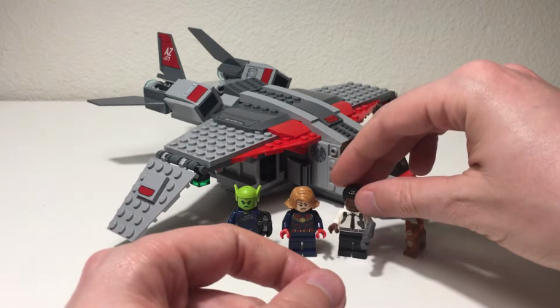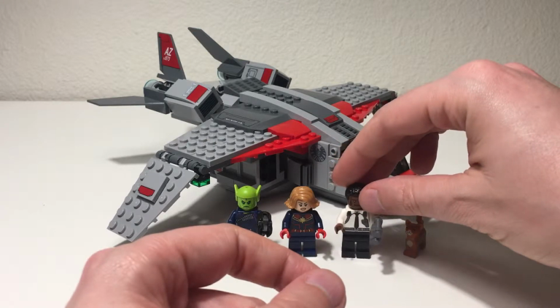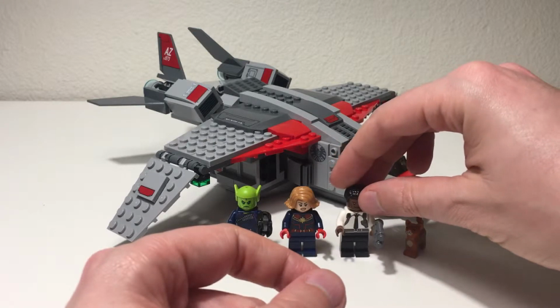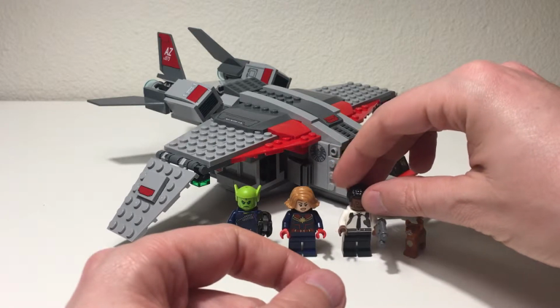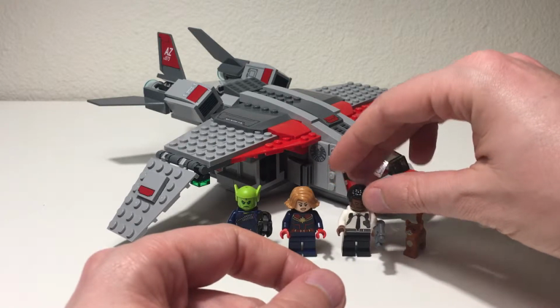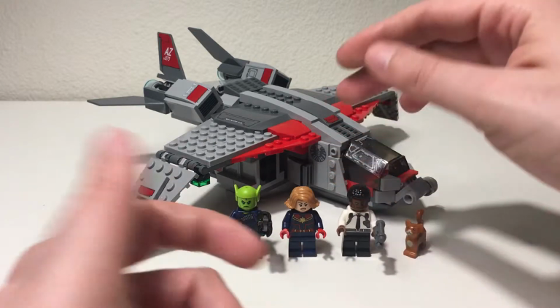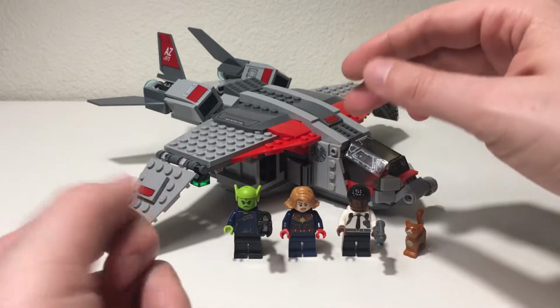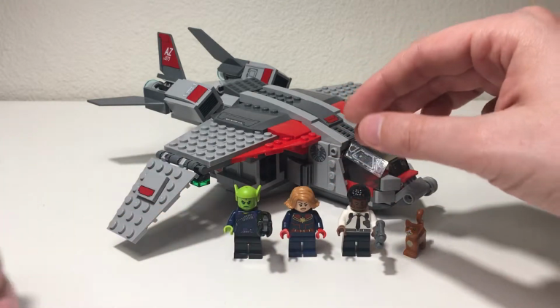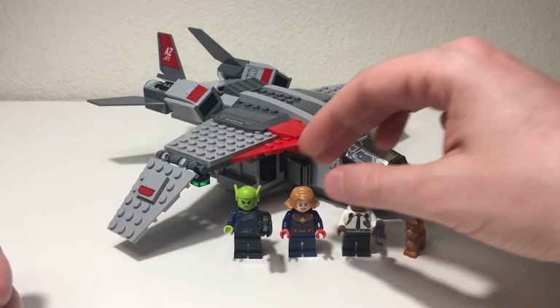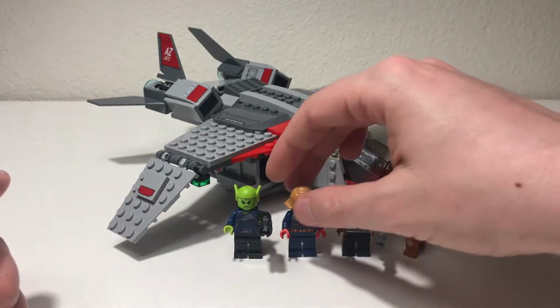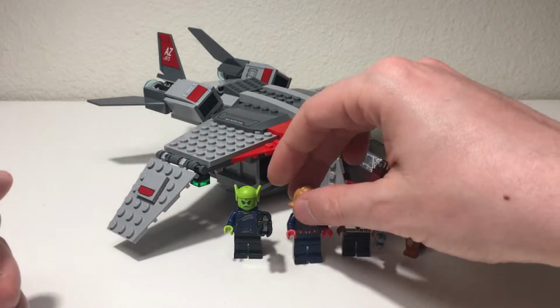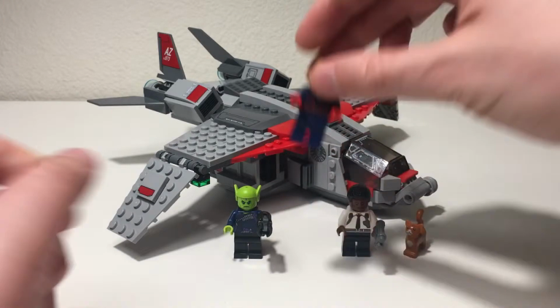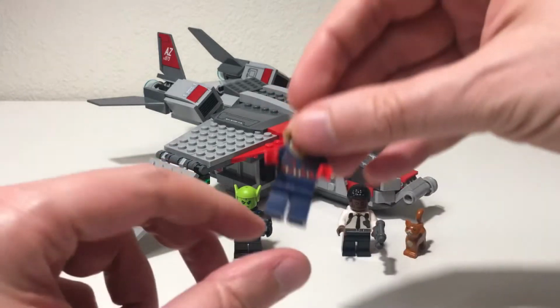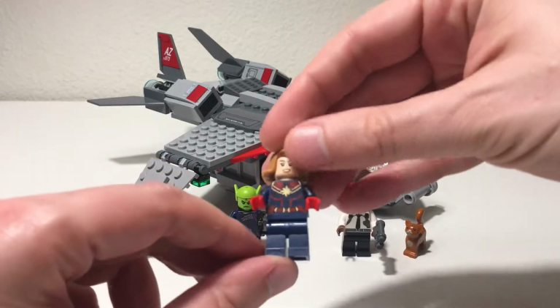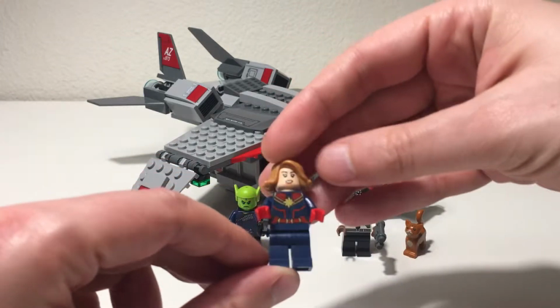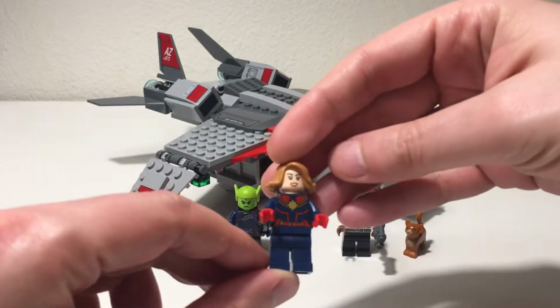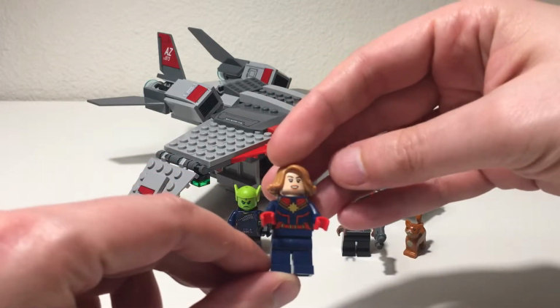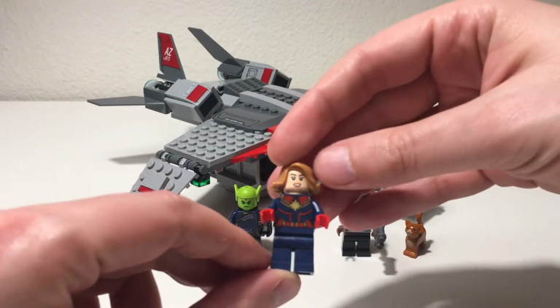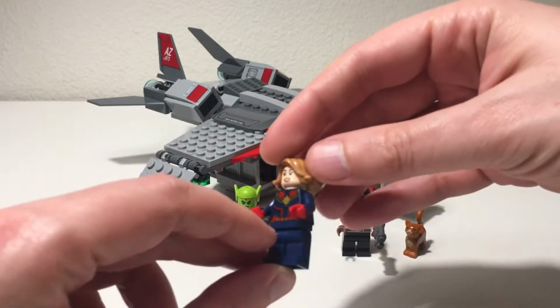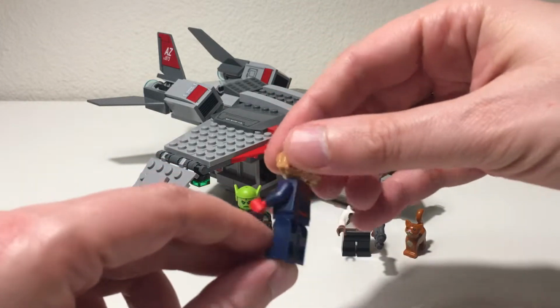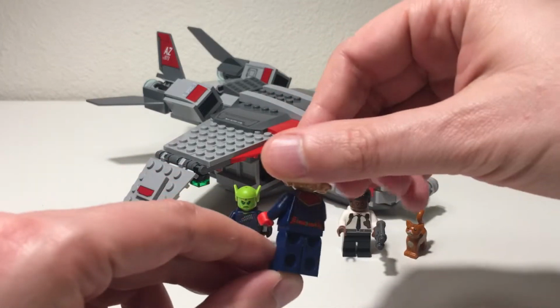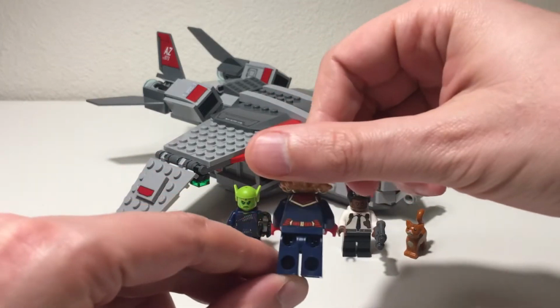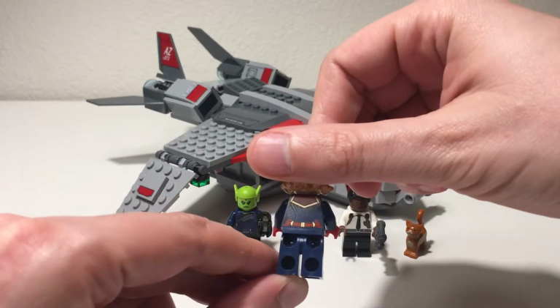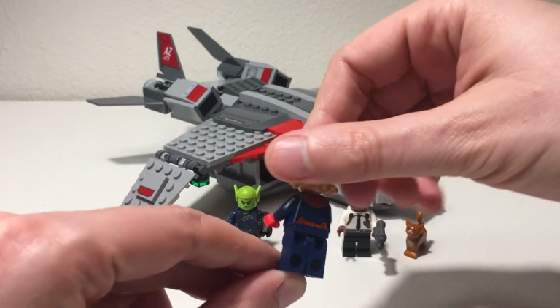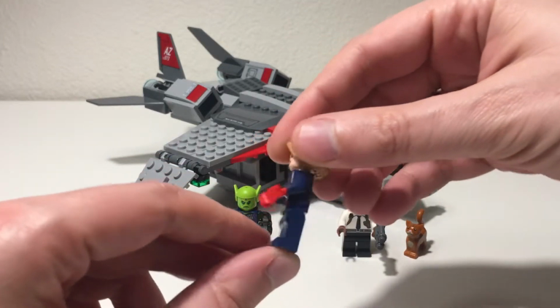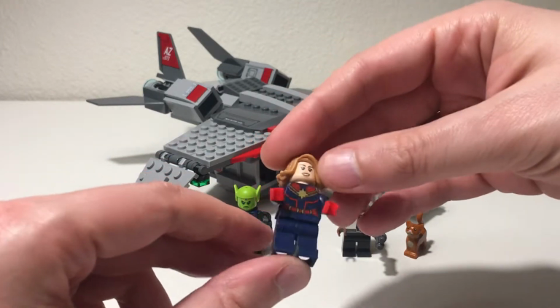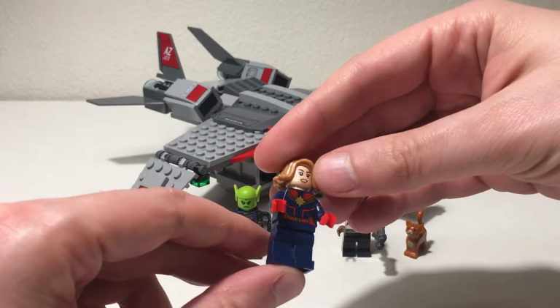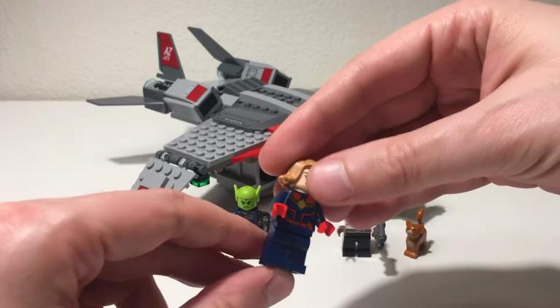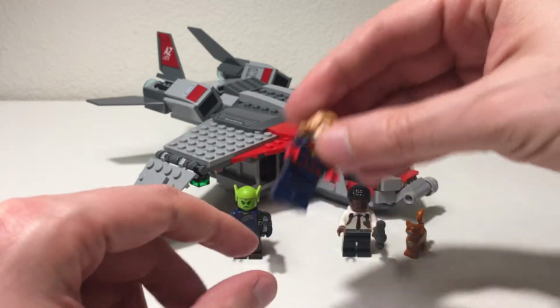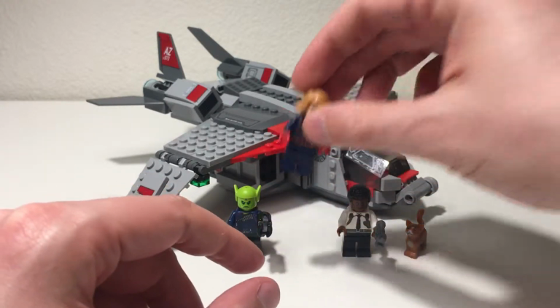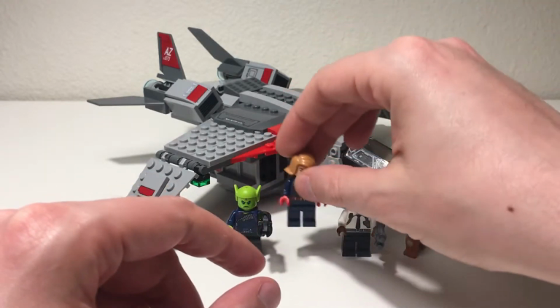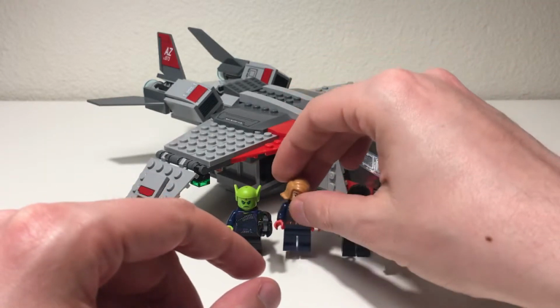The Captain Marvel figure — I like the look of the print on the torso there. Nice figure.